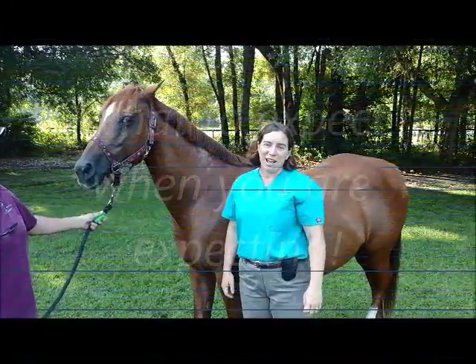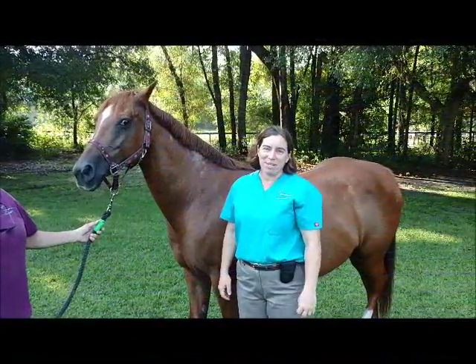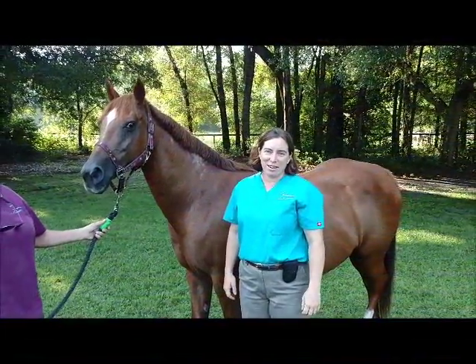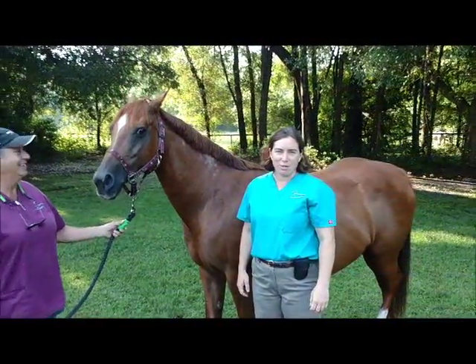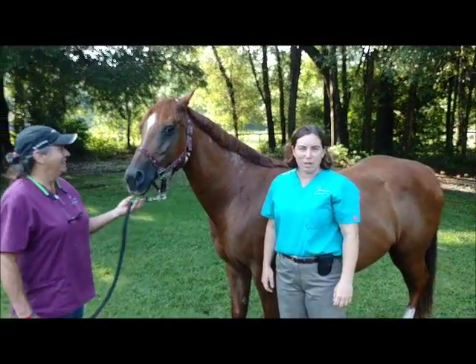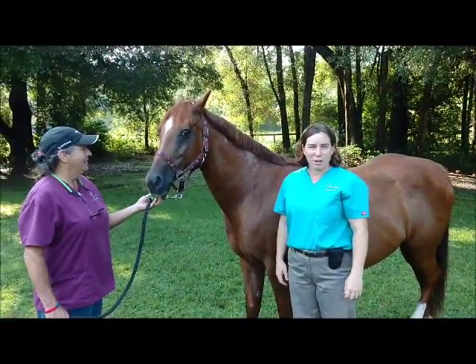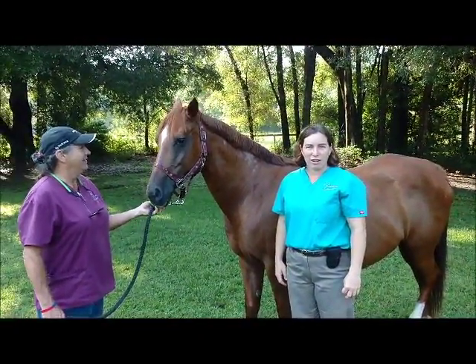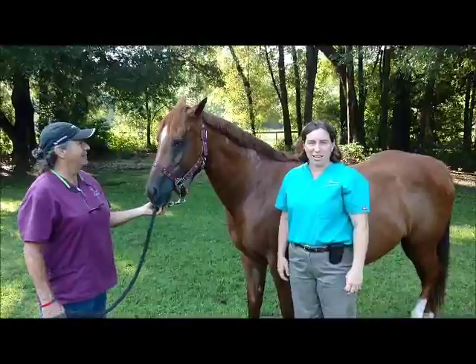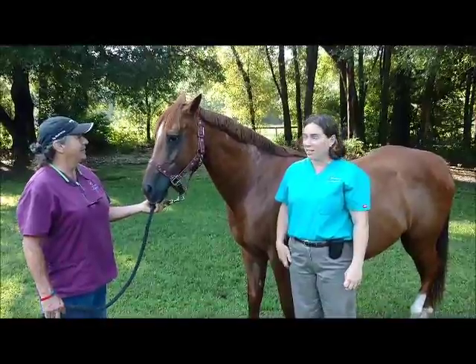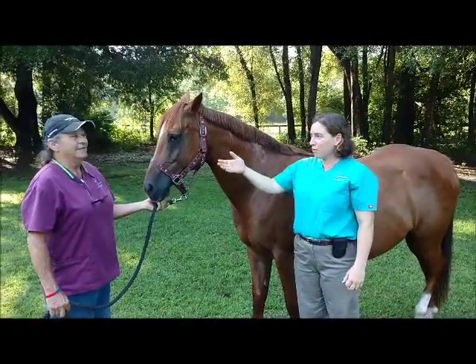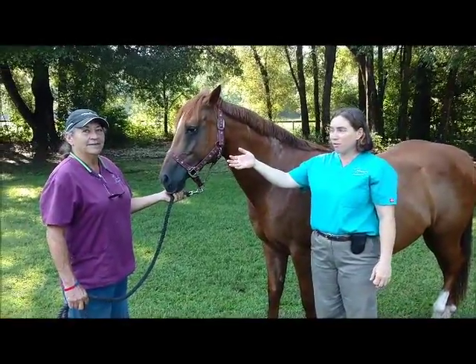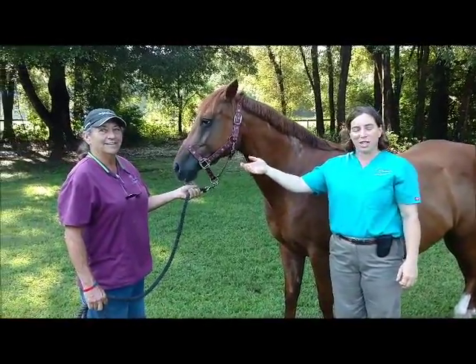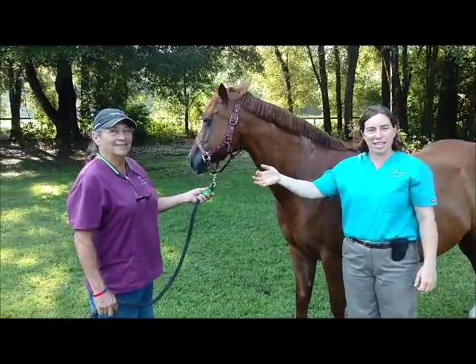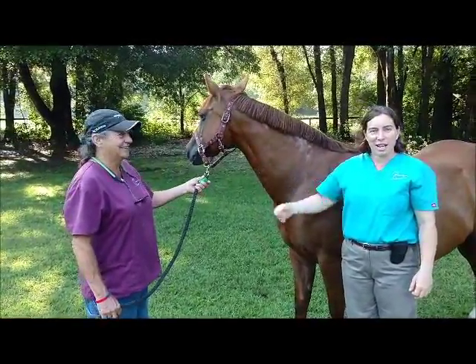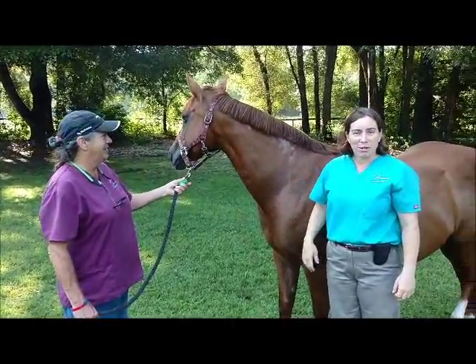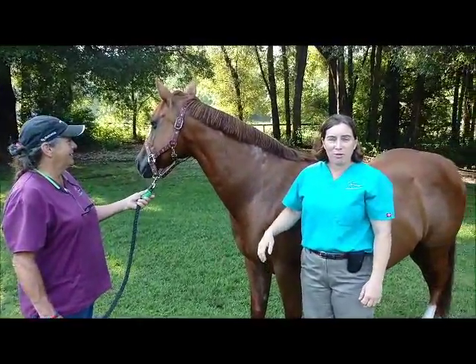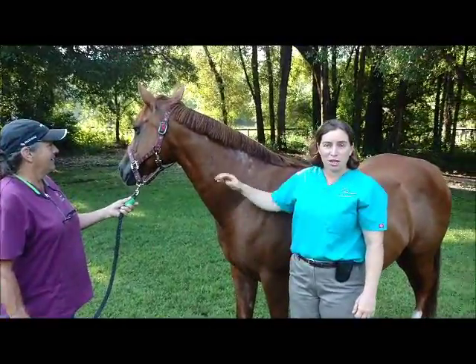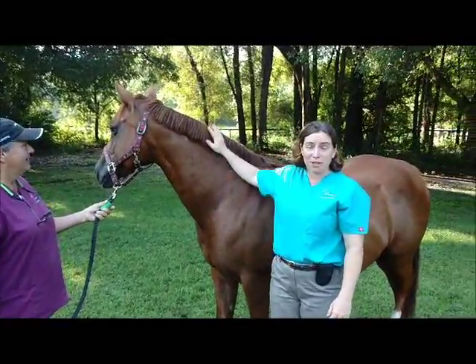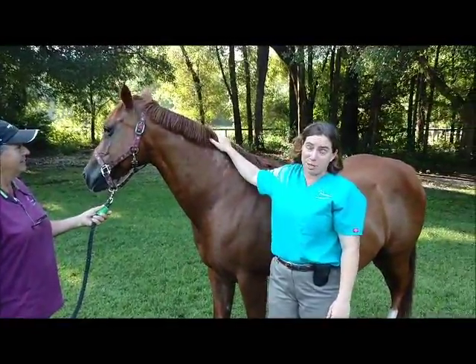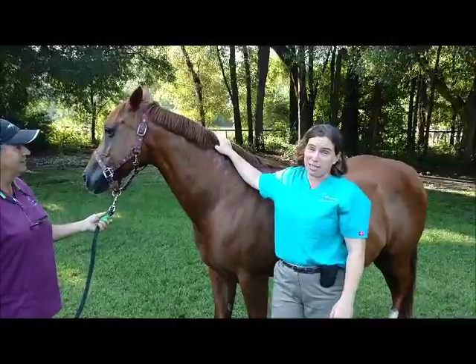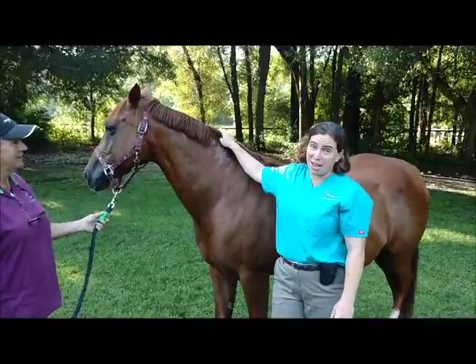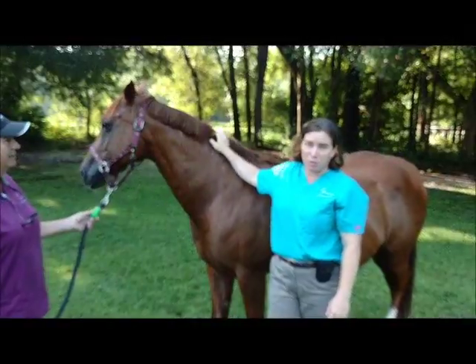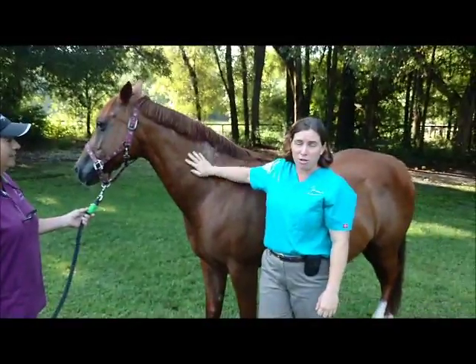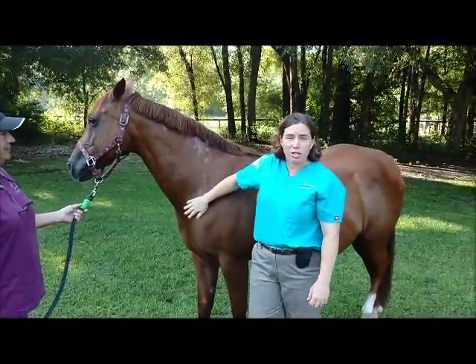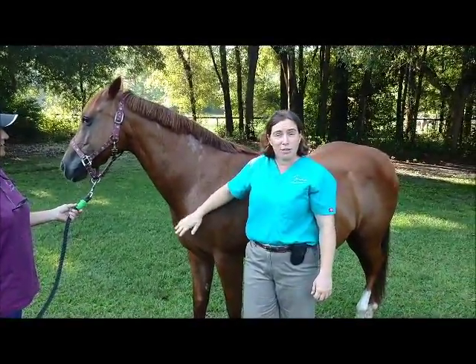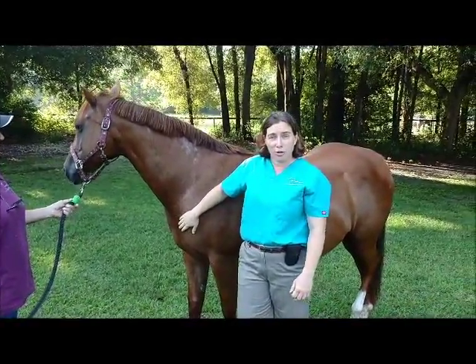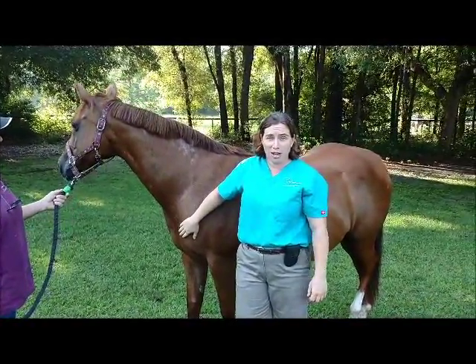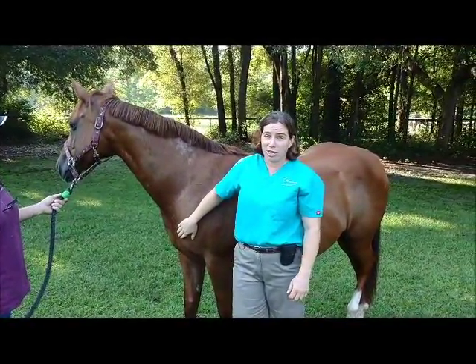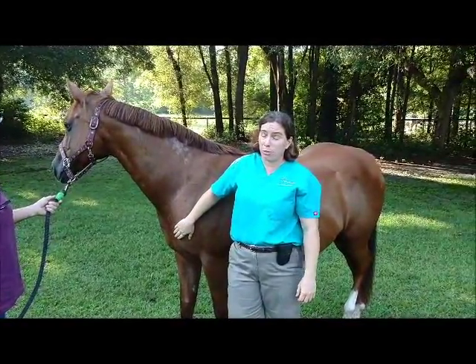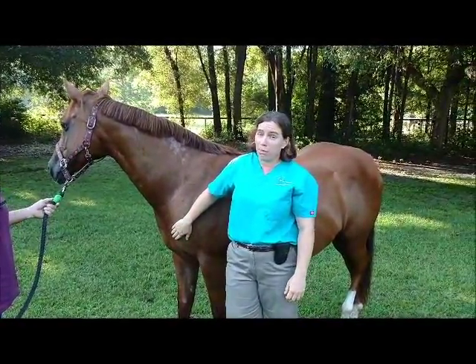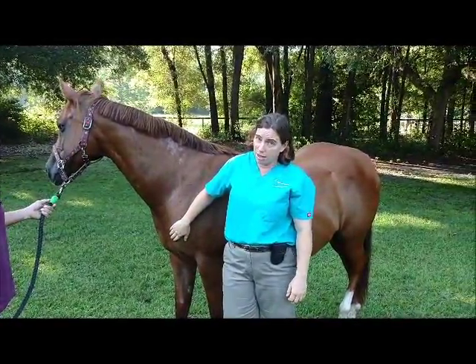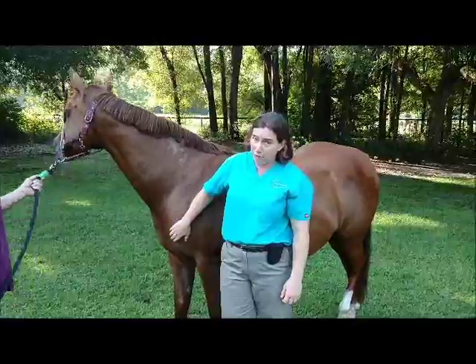Hi, my name is Dr. Erica Latcher with Spring Hill Equine Veterinary Clinic, and this is one of our wonderful technicians, Nancy. Today we're going to go over some changes Vivian has been experiencing in the last 24 hours. She's day 338 of gestation and we are about to have a baby.